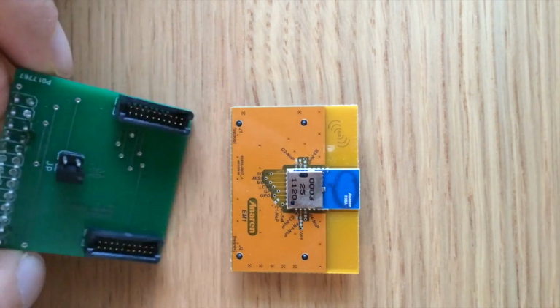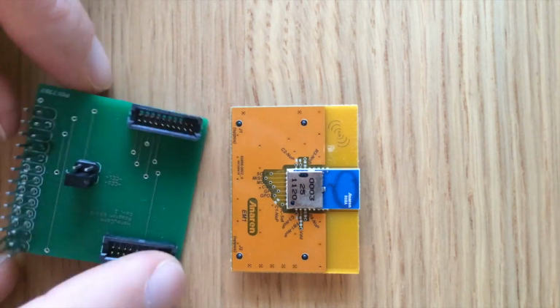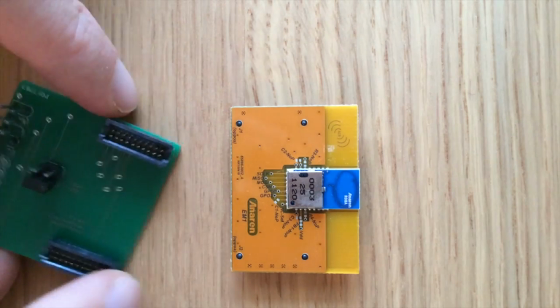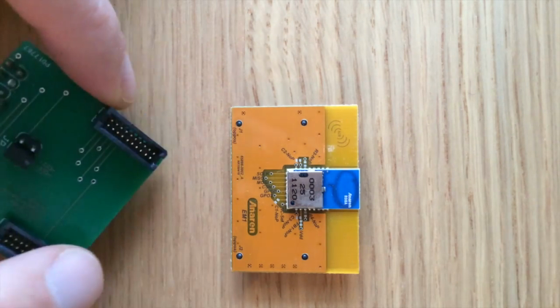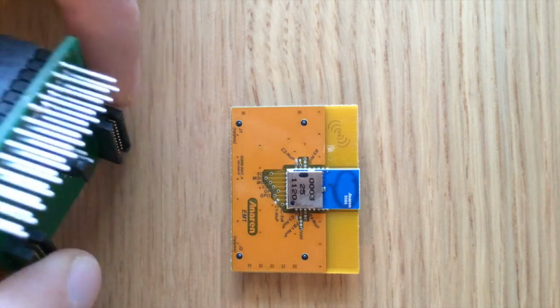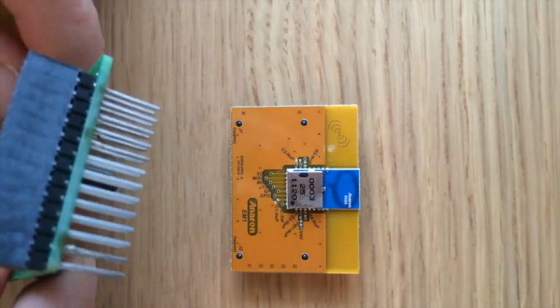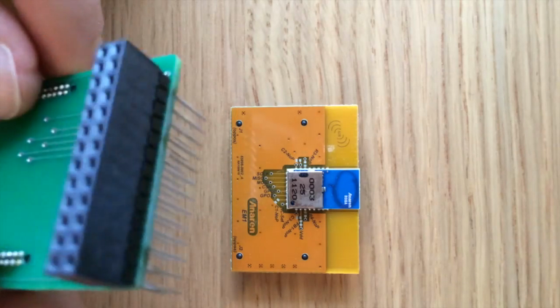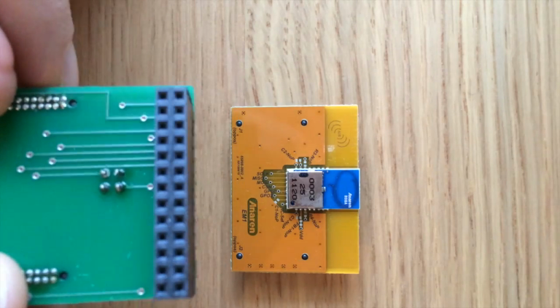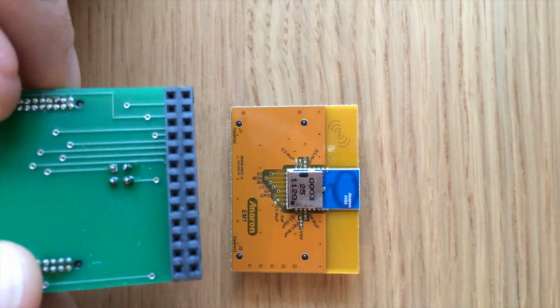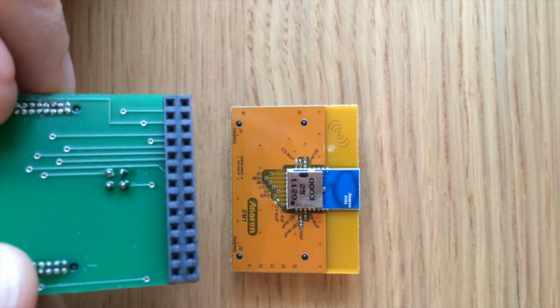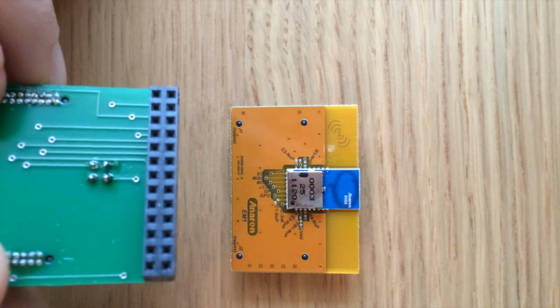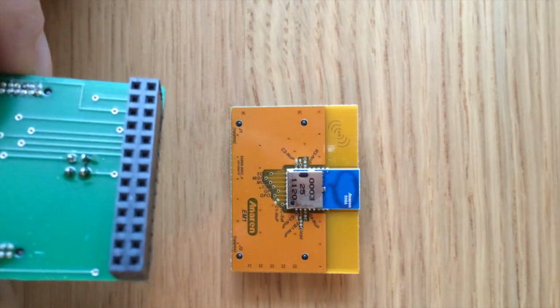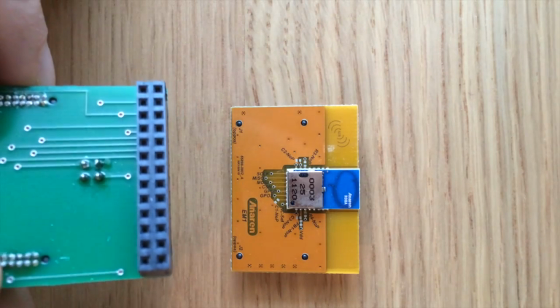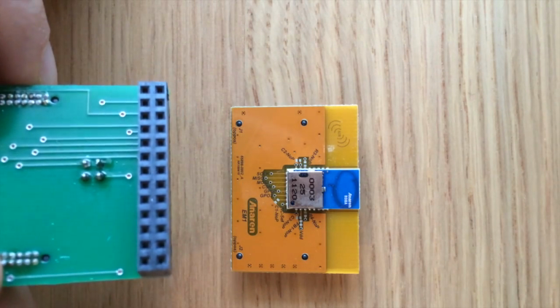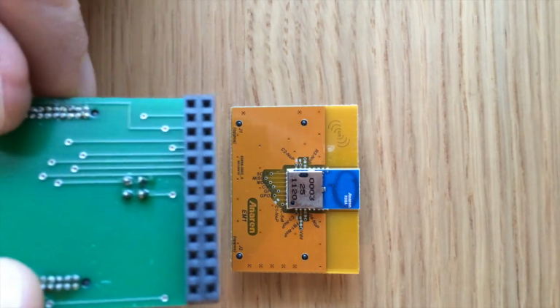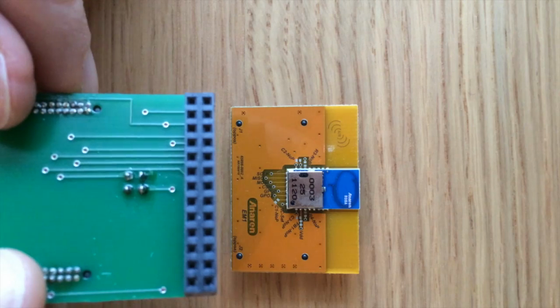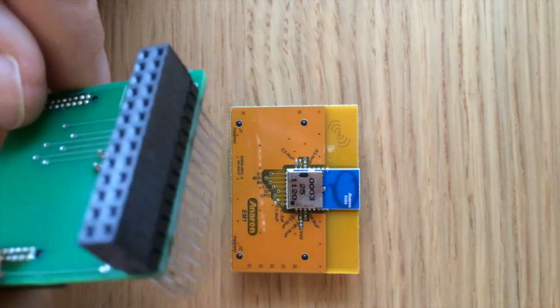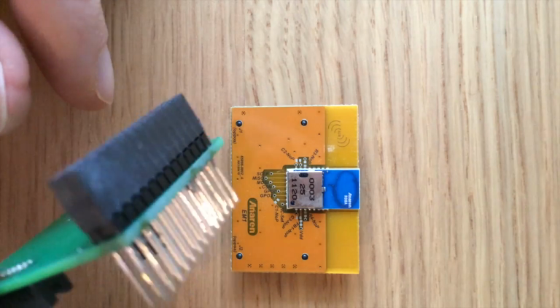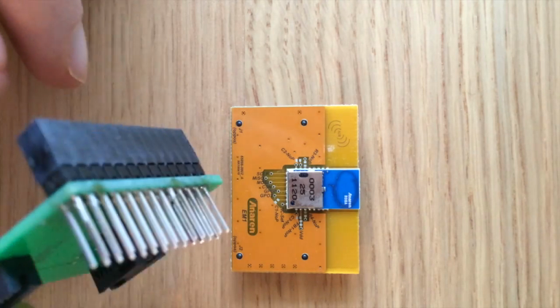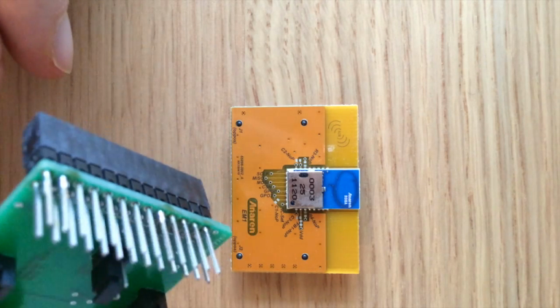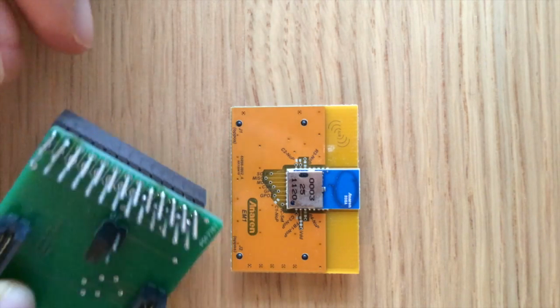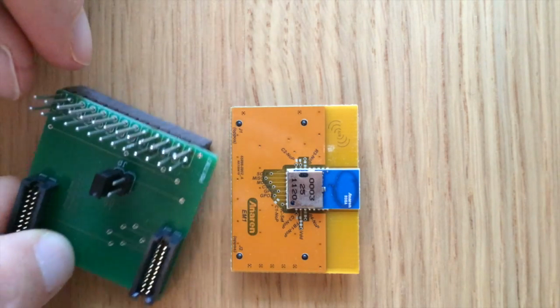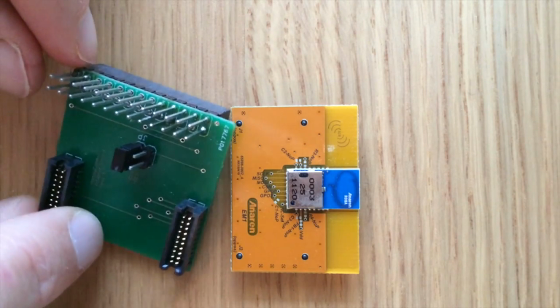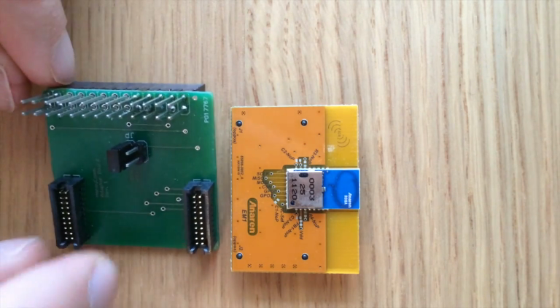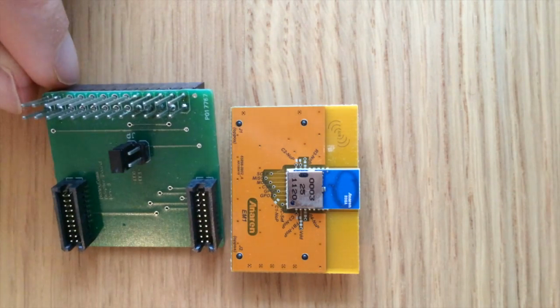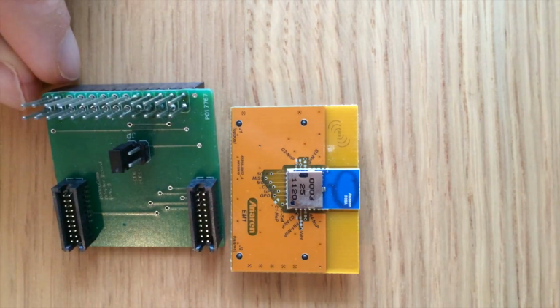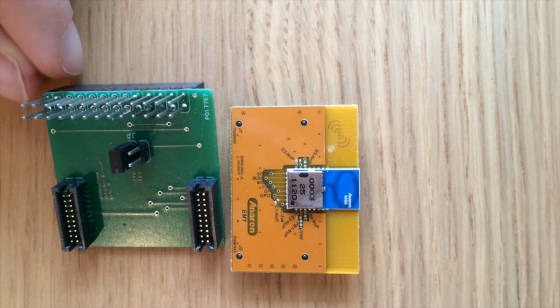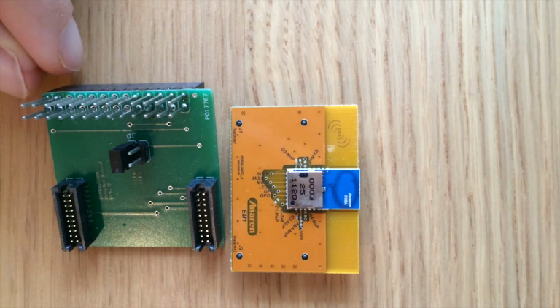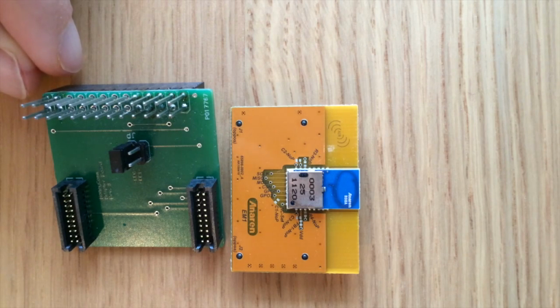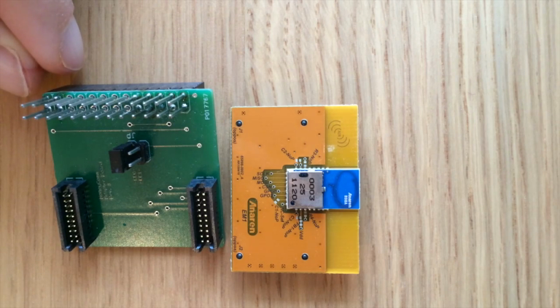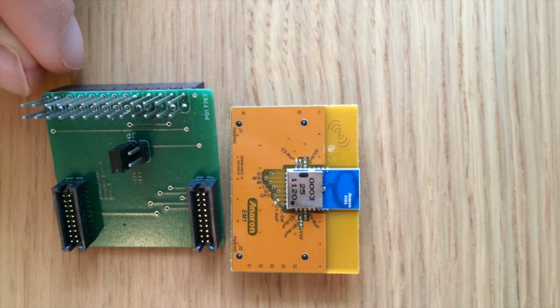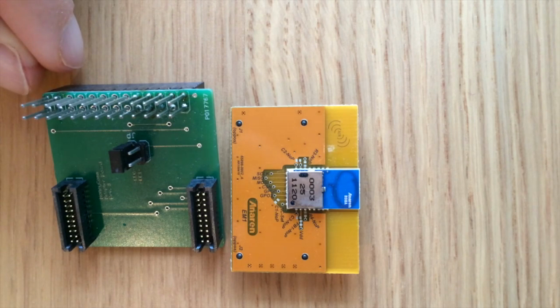Let's have a look at the back side. I did the layout in Eagle and it looks like this.